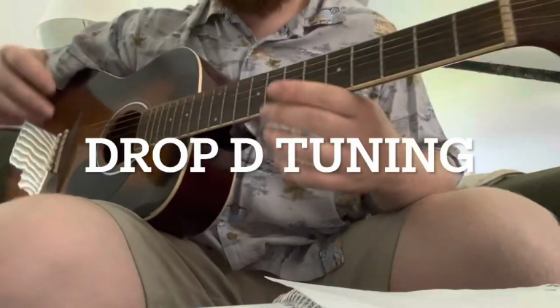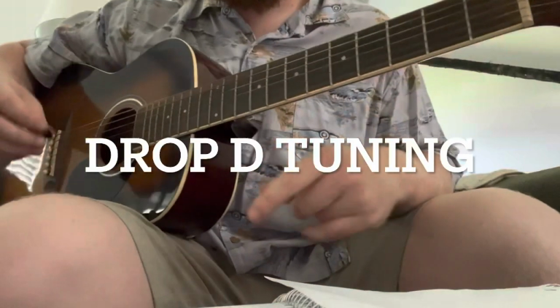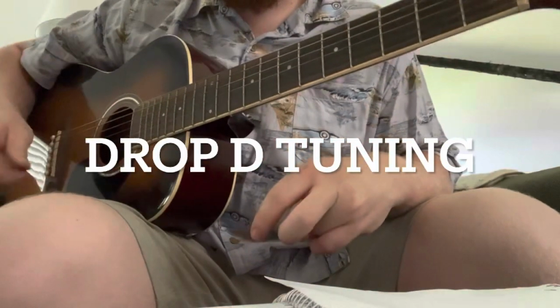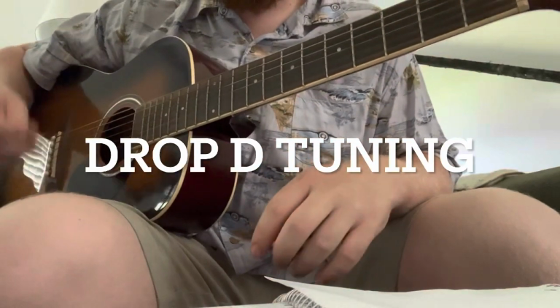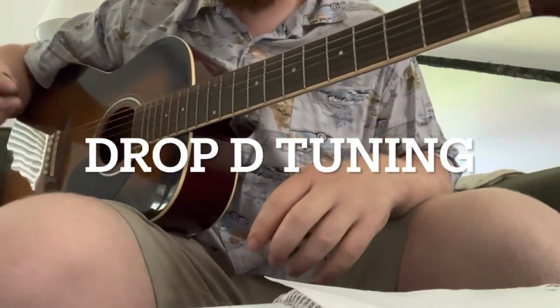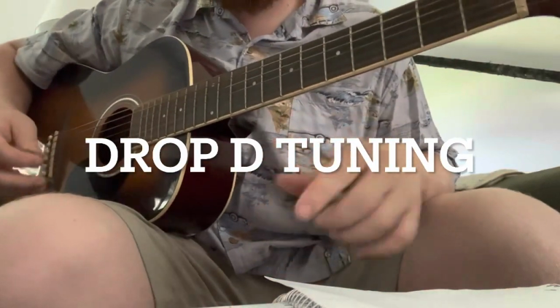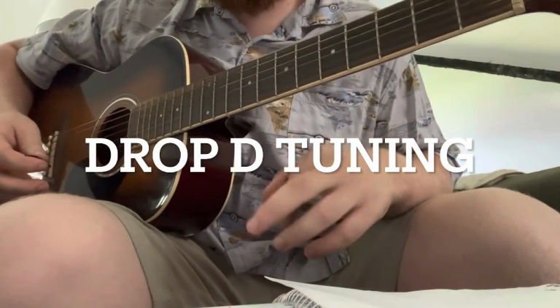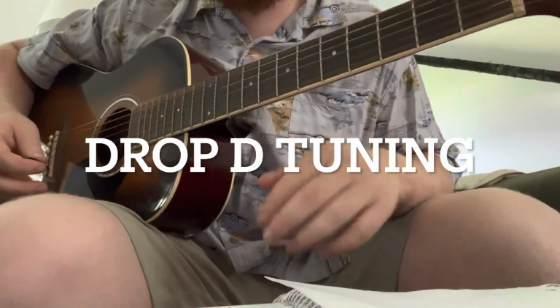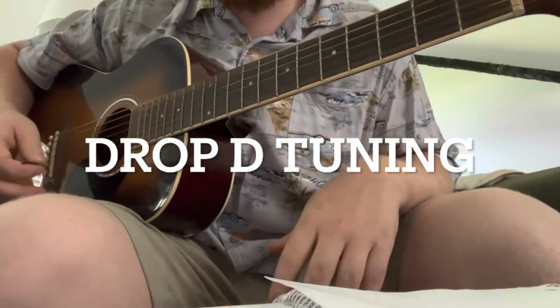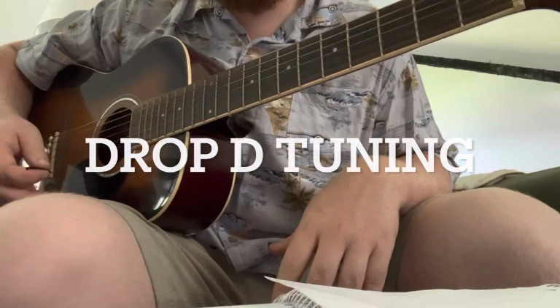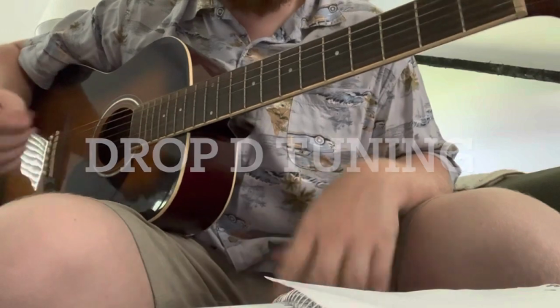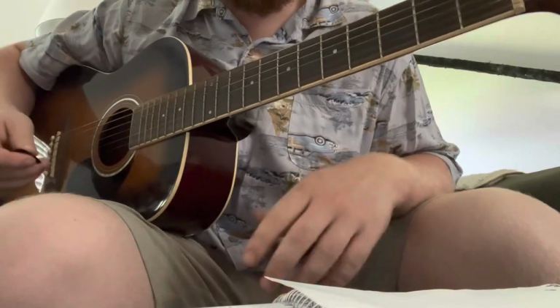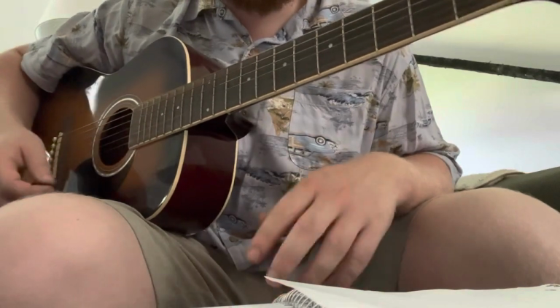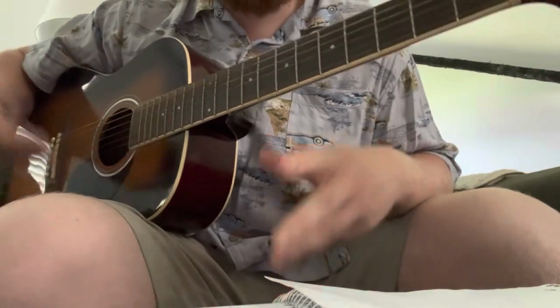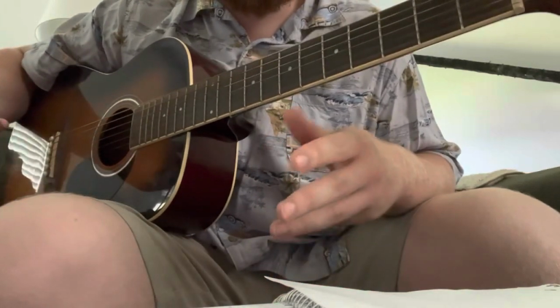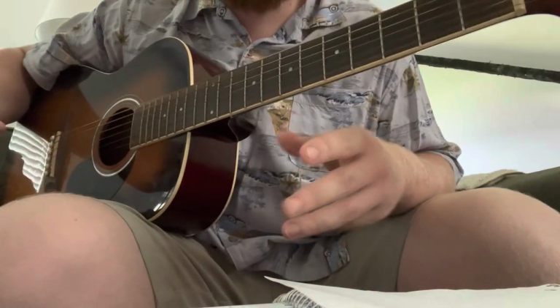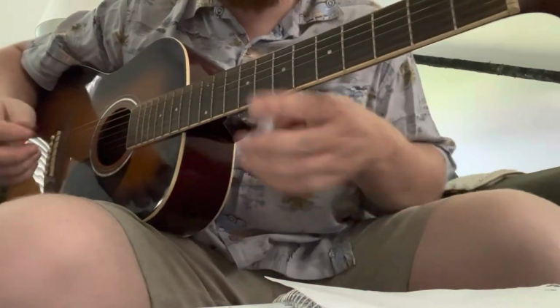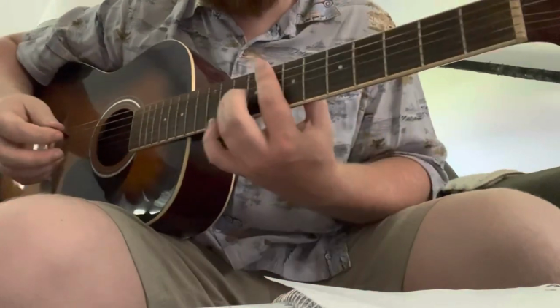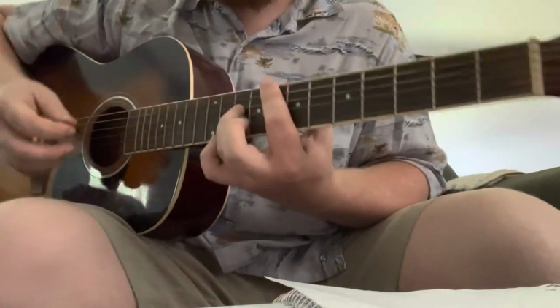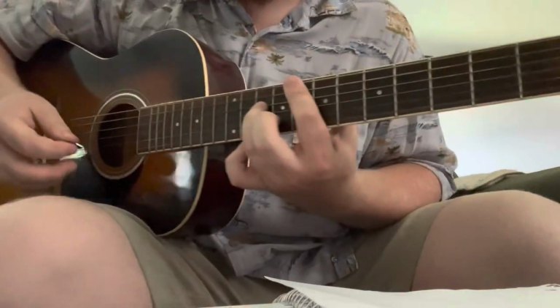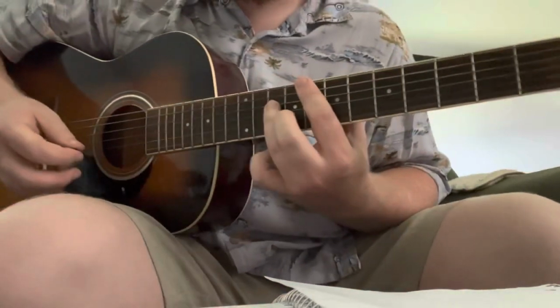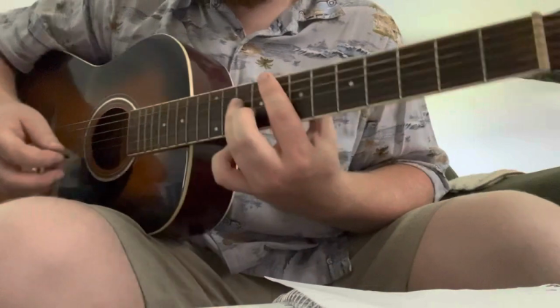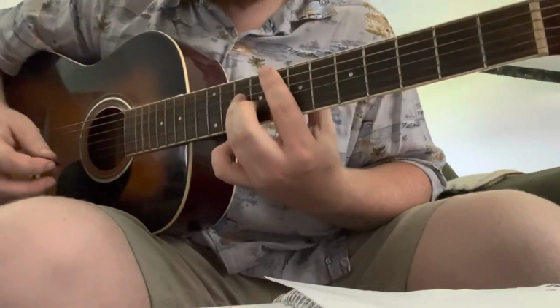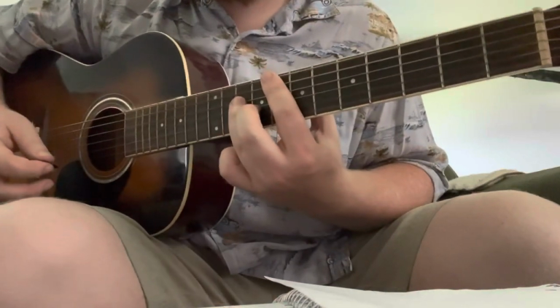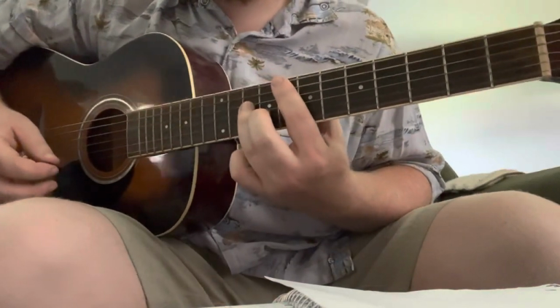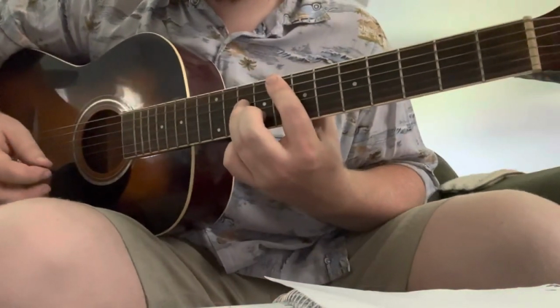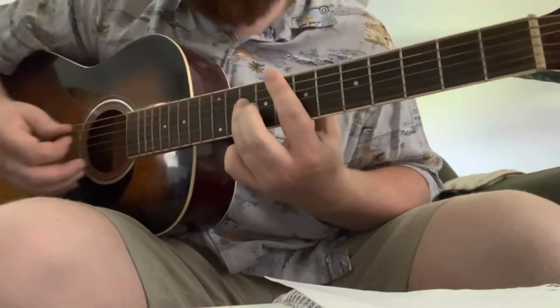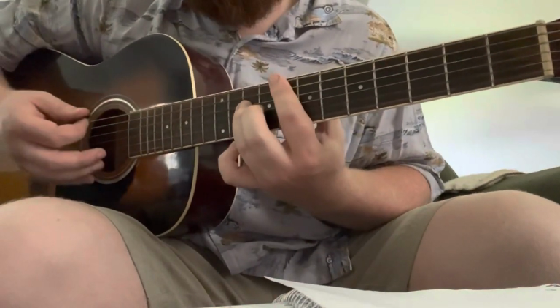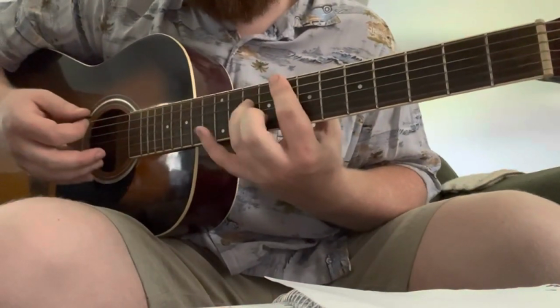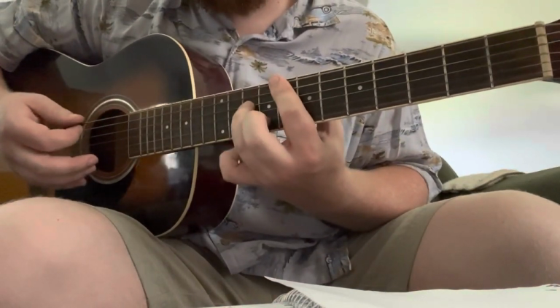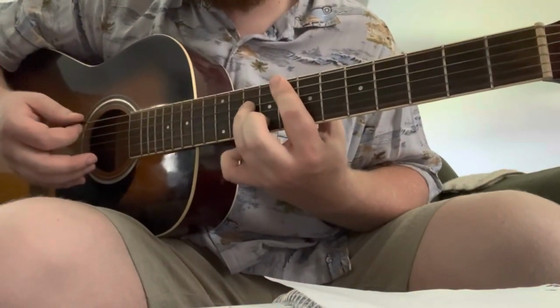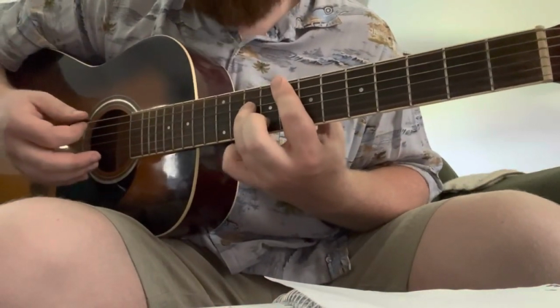This video is requested by Connor King. He requested 'New Low' by Greet Death off the EP with the same title. I sort of think I have it figured out for the most part, so hopefully you can follow along if you're watching this.